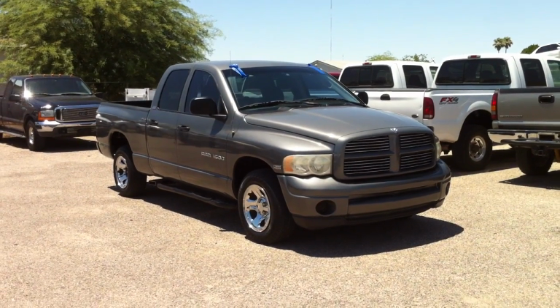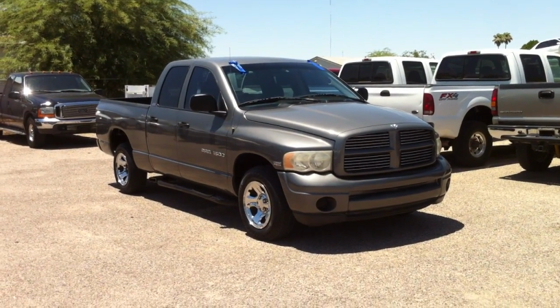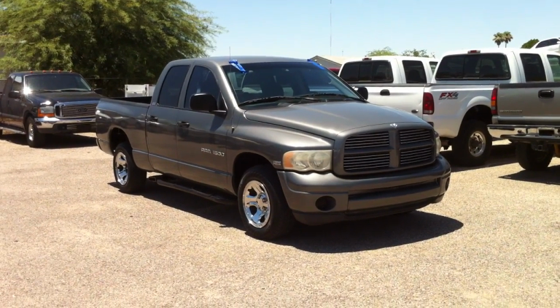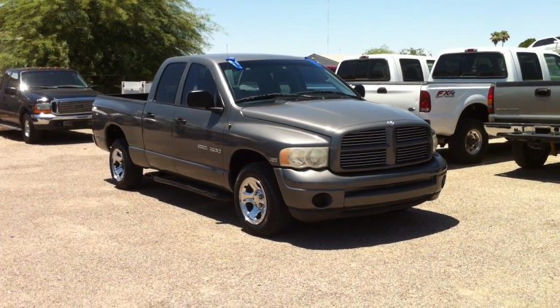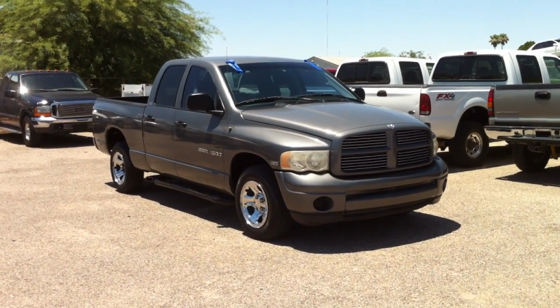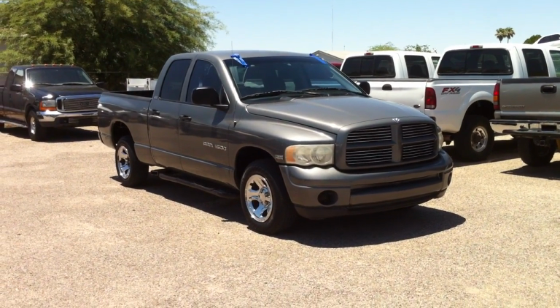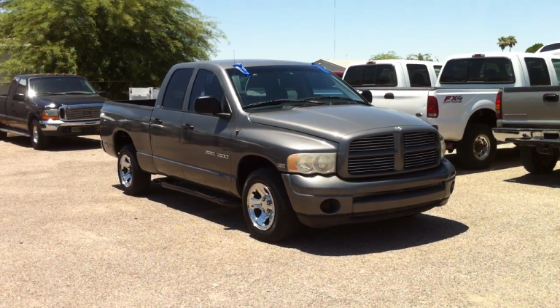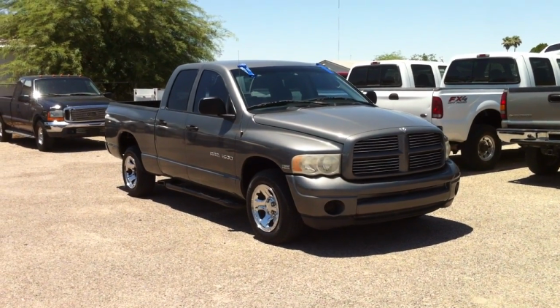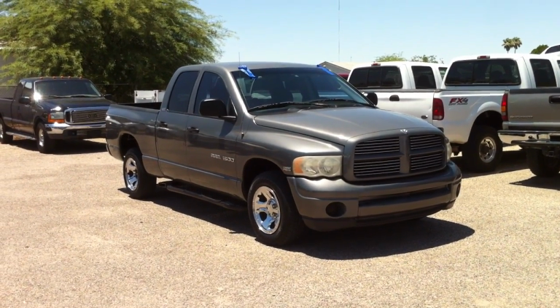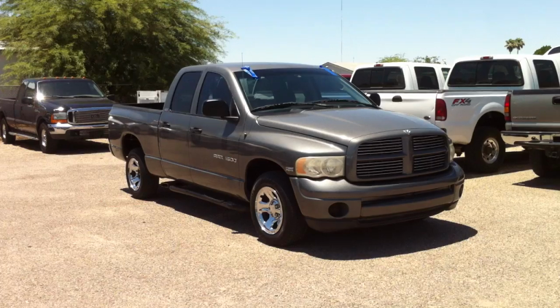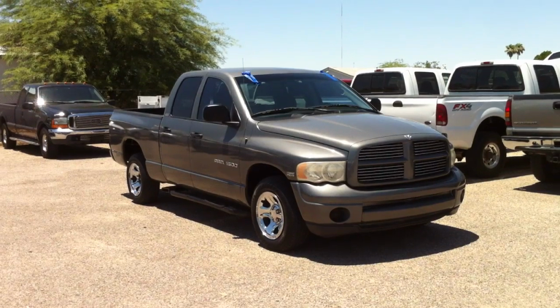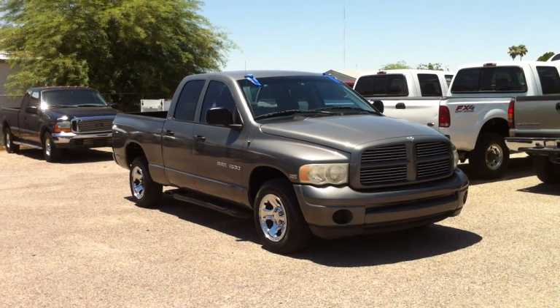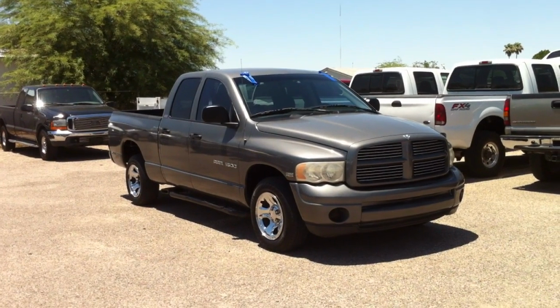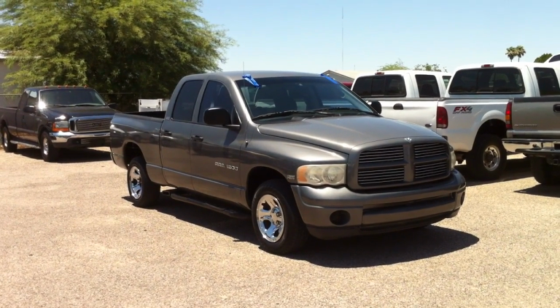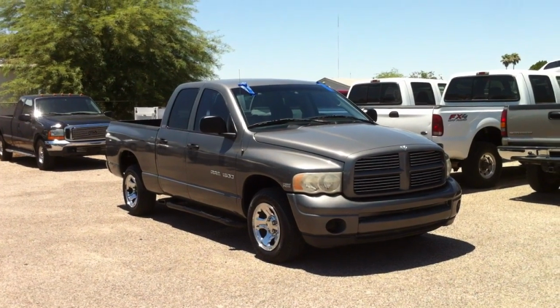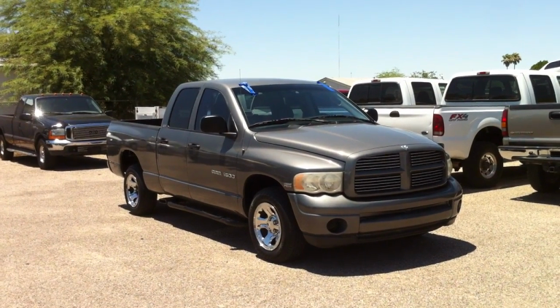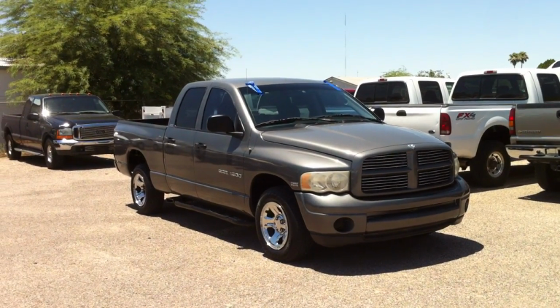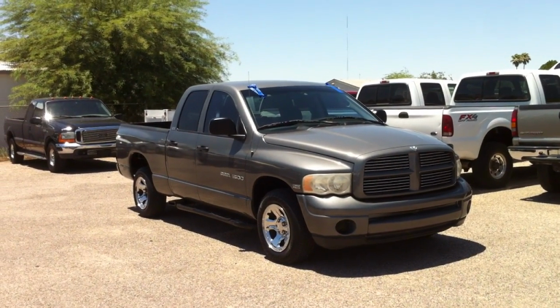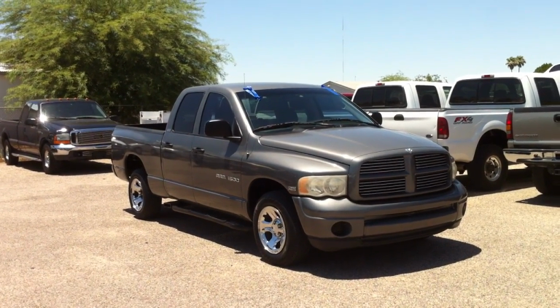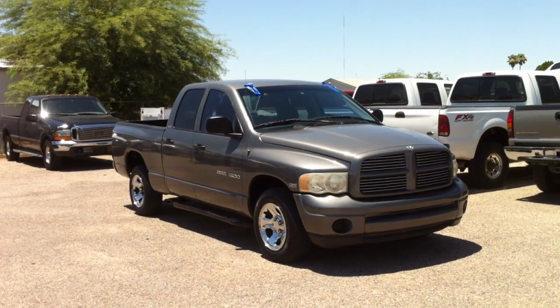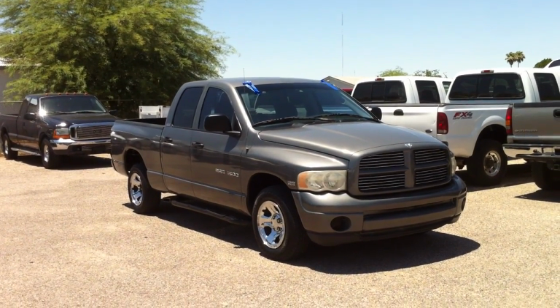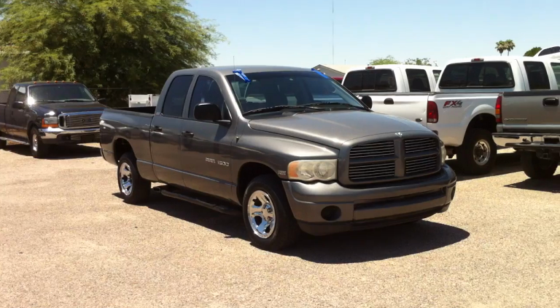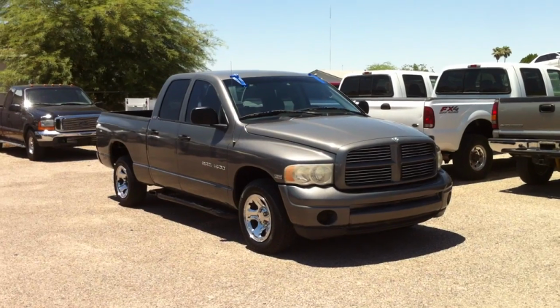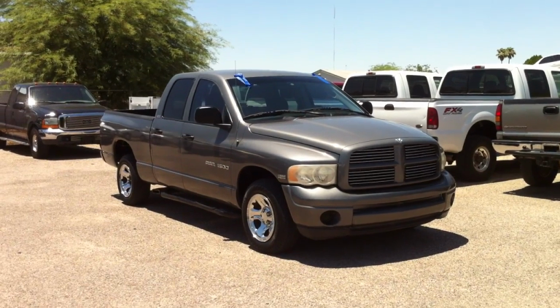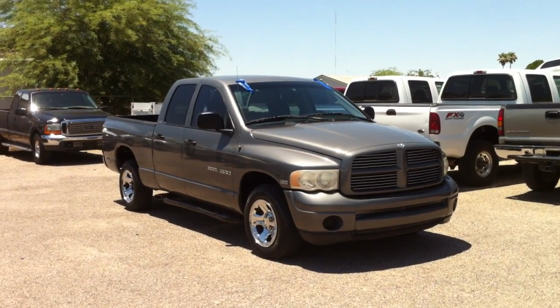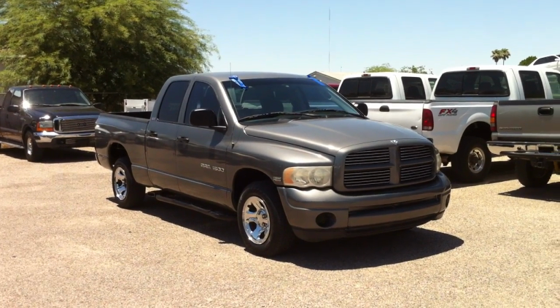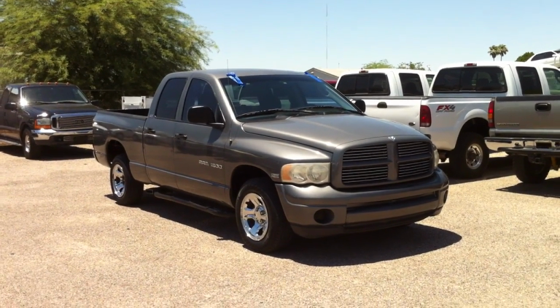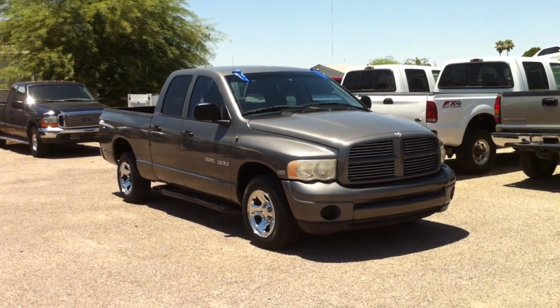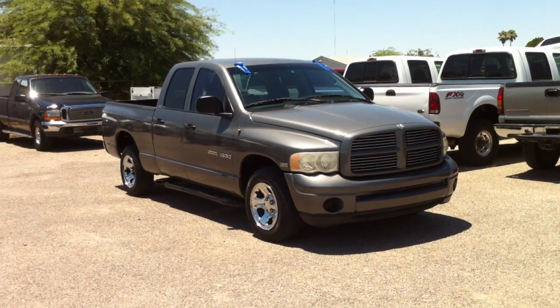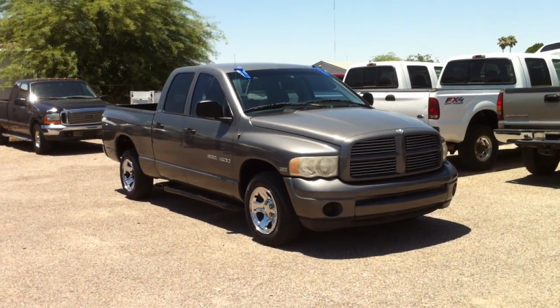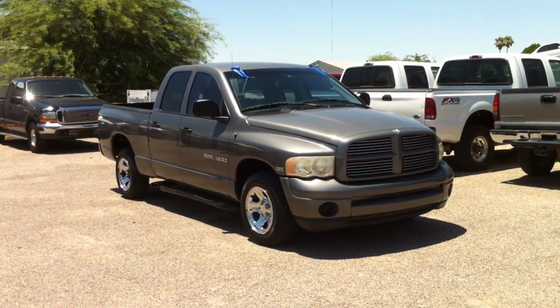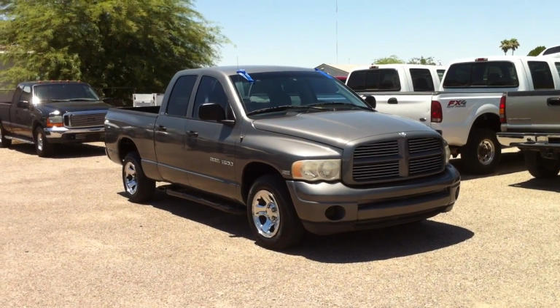This is Roger with WheelConnect. We're selling this truck. It's a 2002 Dodge Ram 1500 — that's a half ton, quad cab, full four doors, two-wheel drive with a 4.7 liter V8.